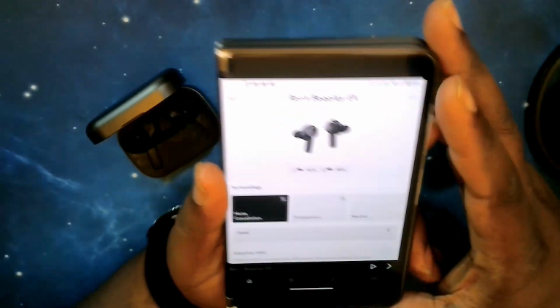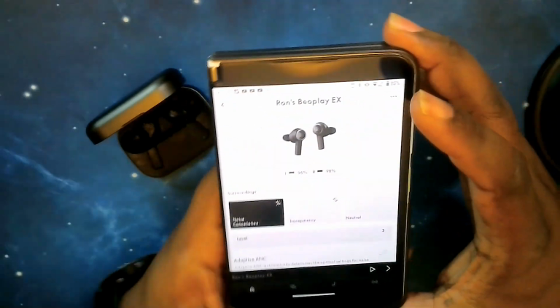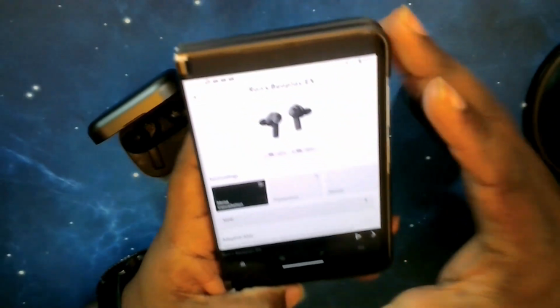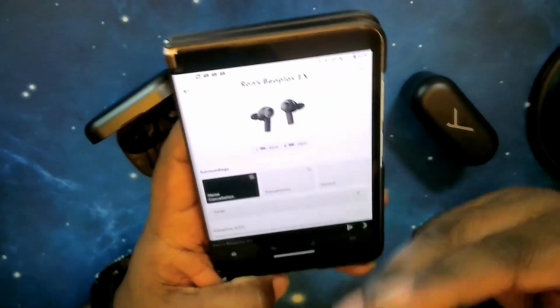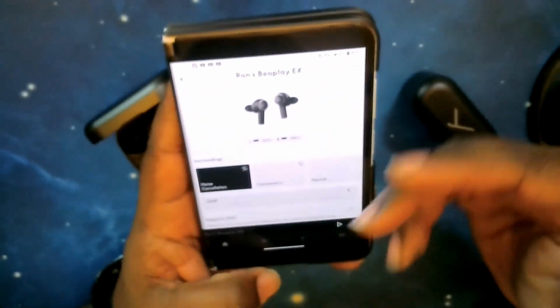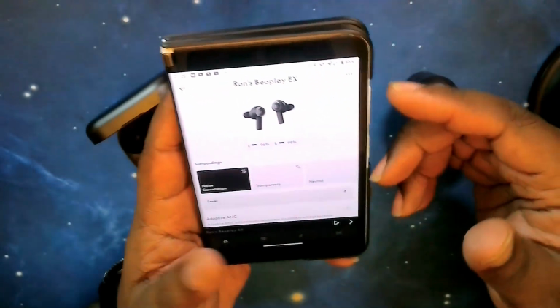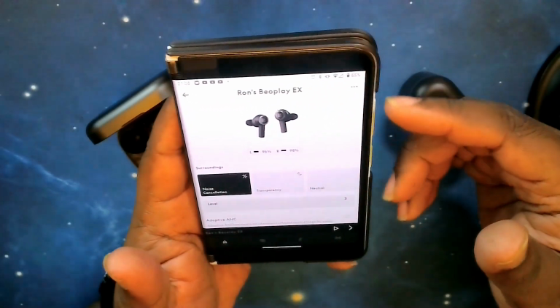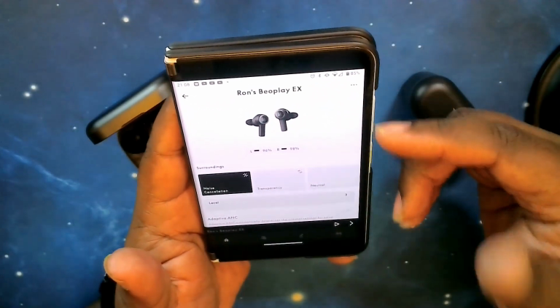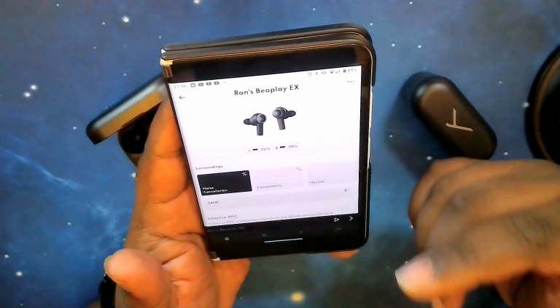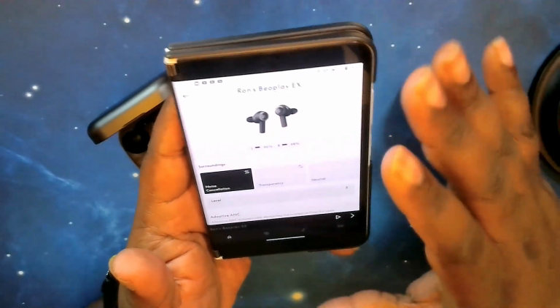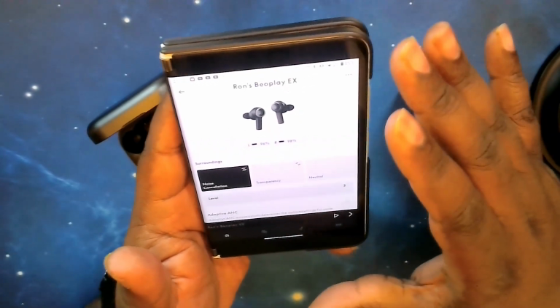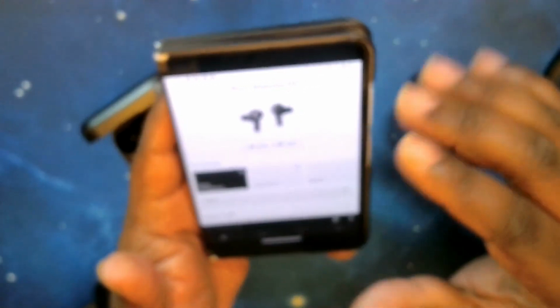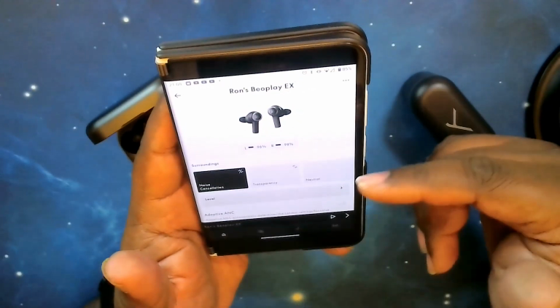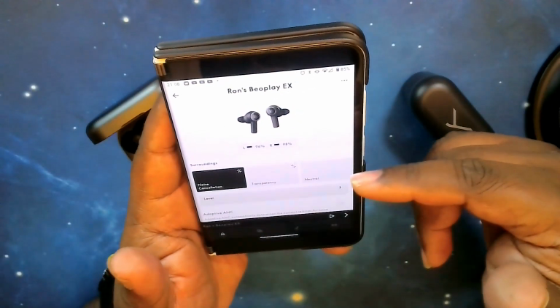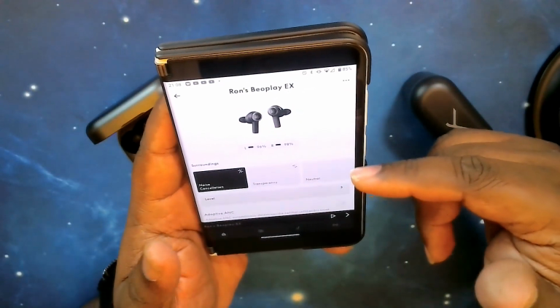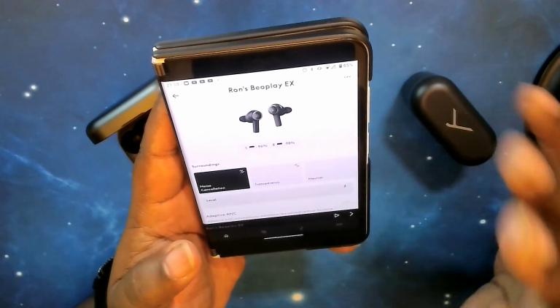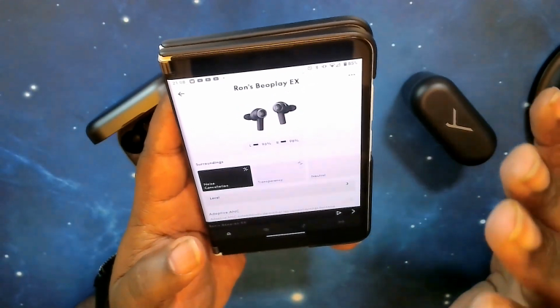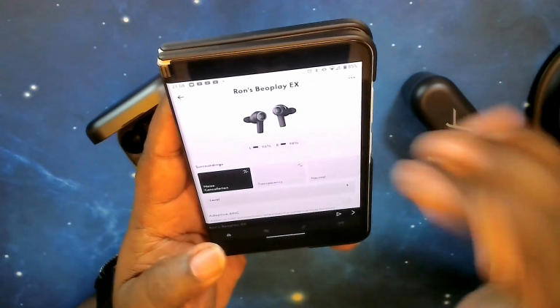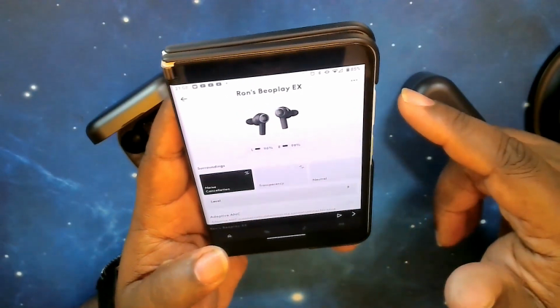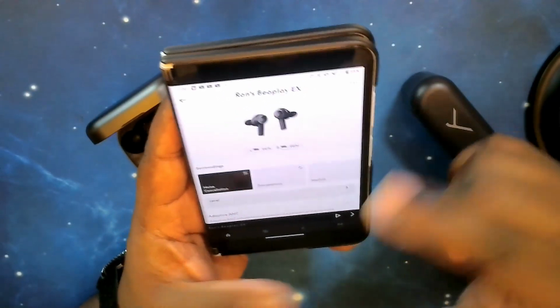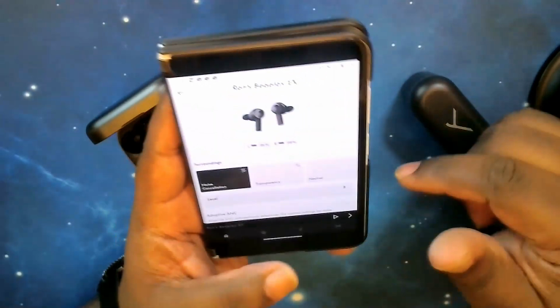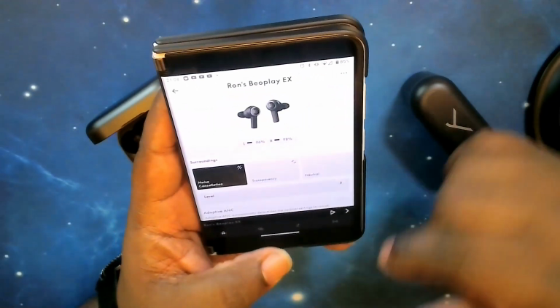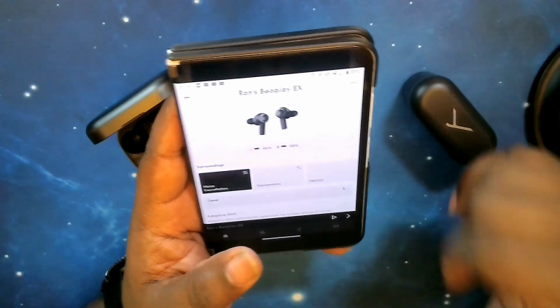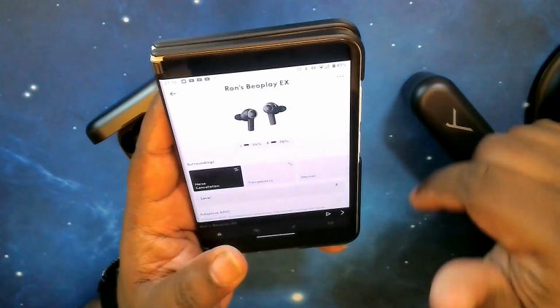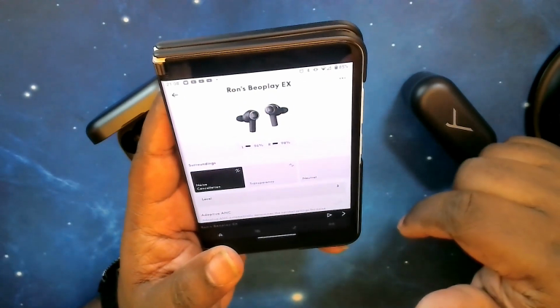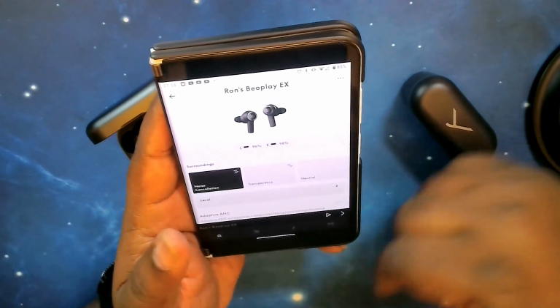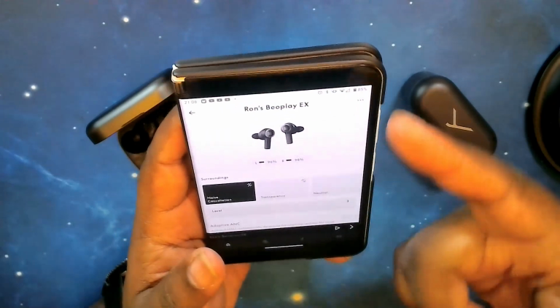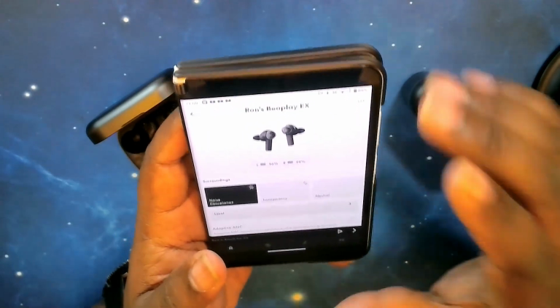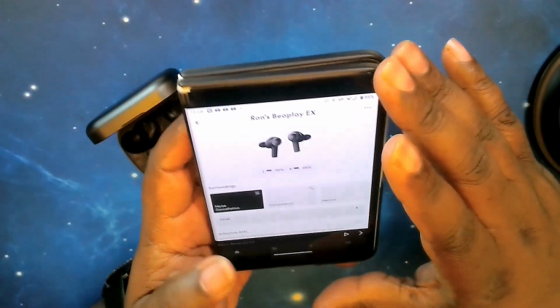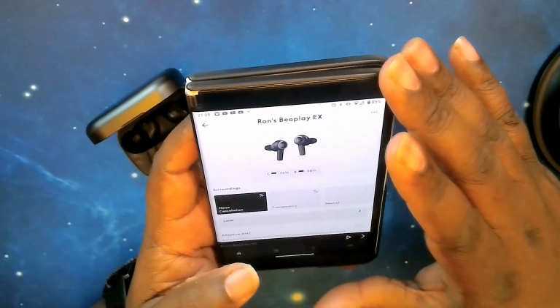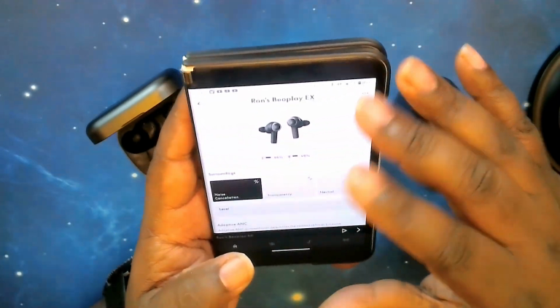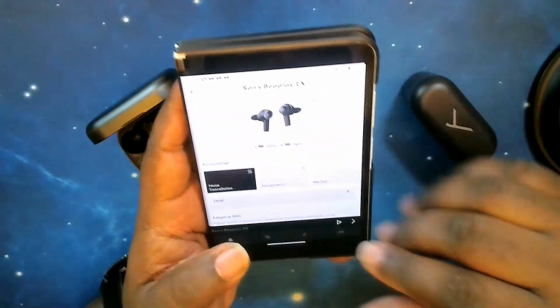That's the walkthrough of the Bang & Olufsen app for the Beoplay EX. Now we're going to swap these out, get the Free BYRD paired up, and take a stroll through their app.